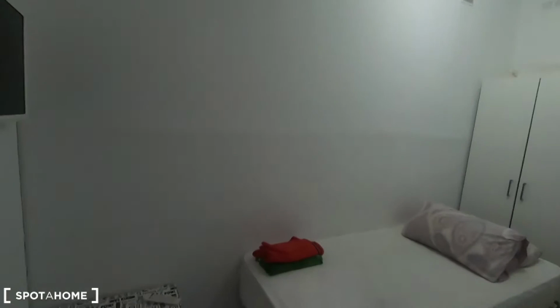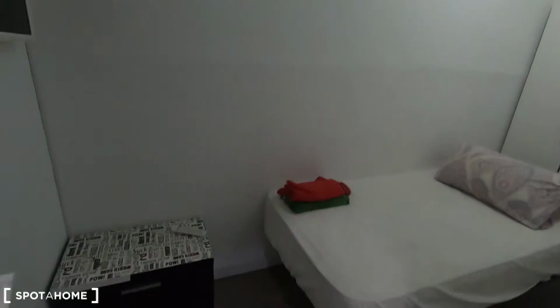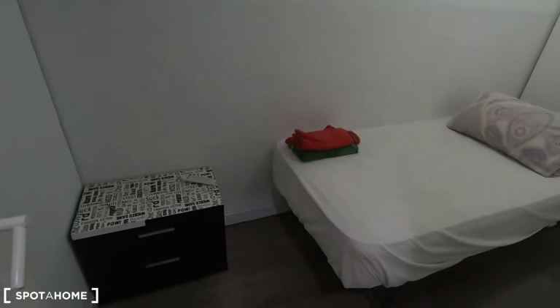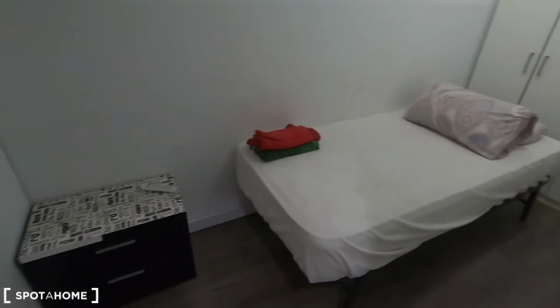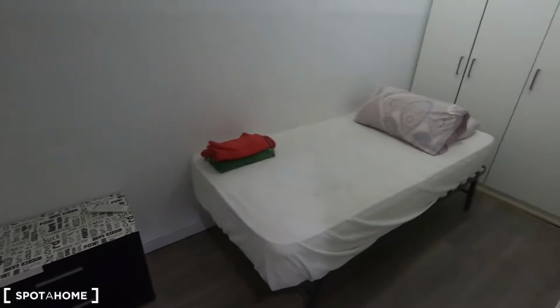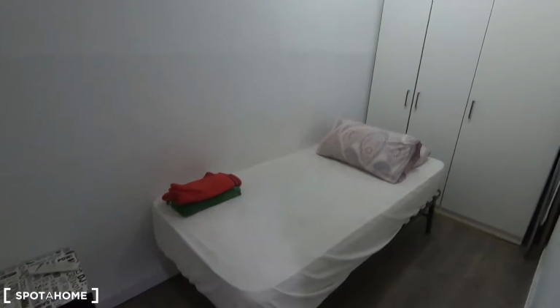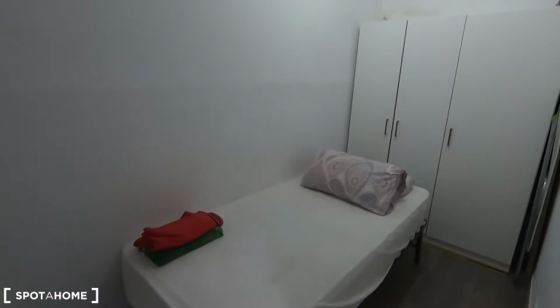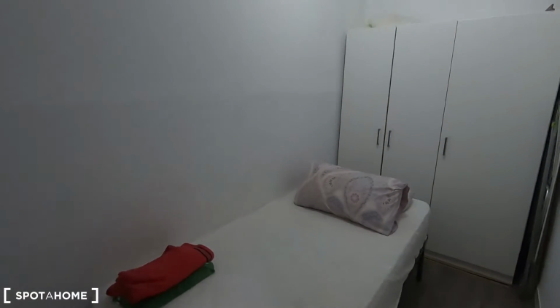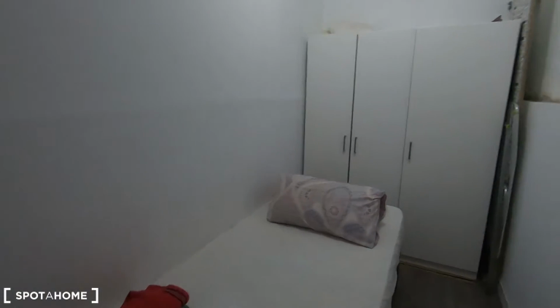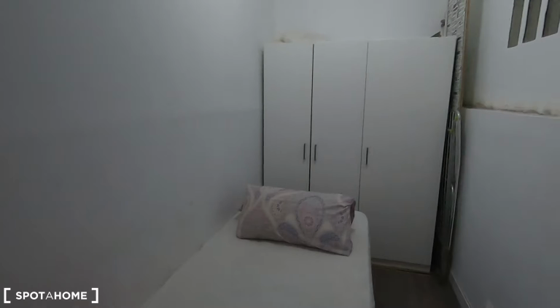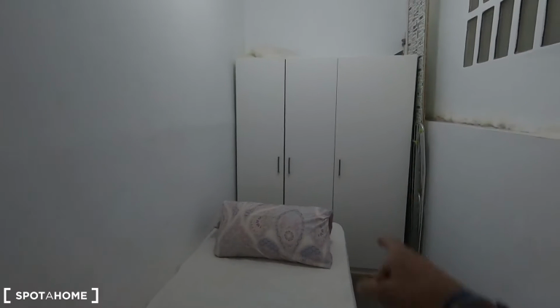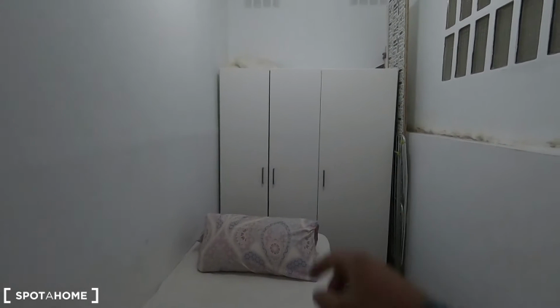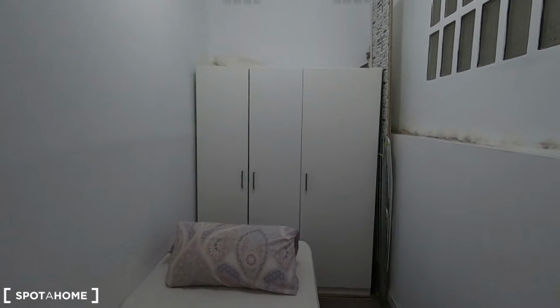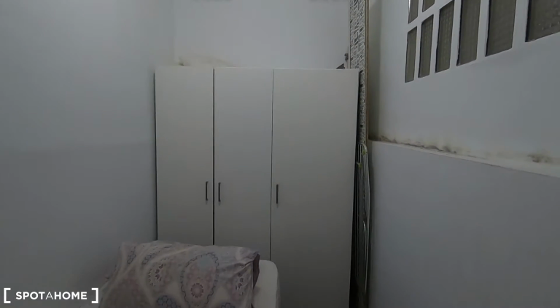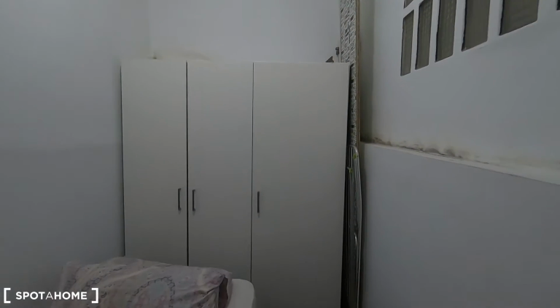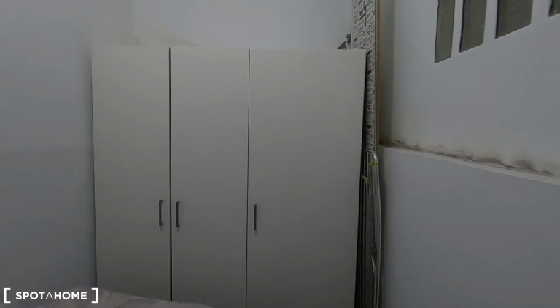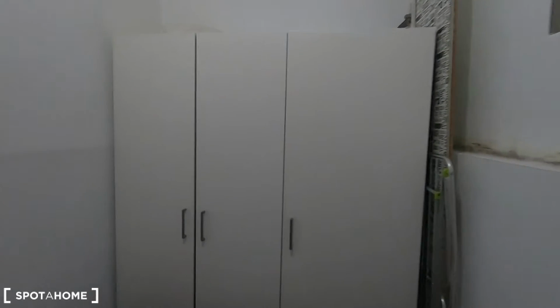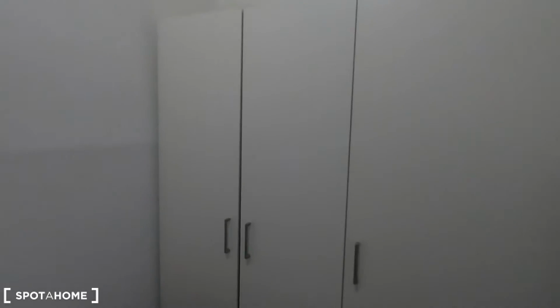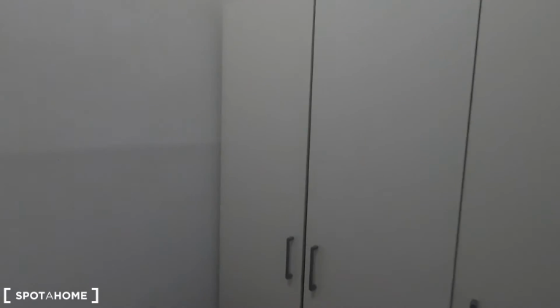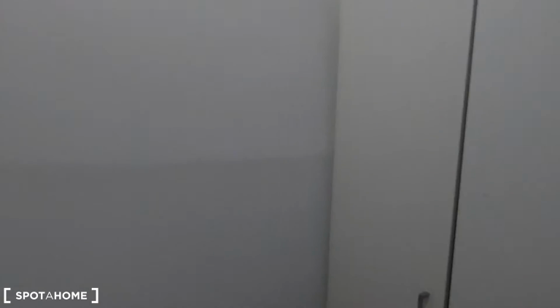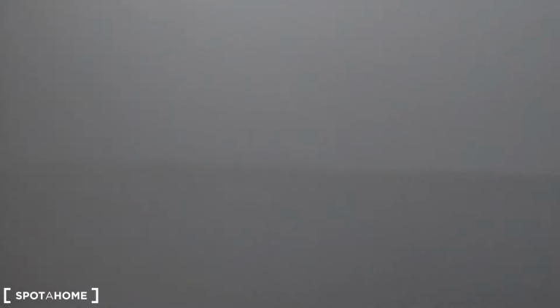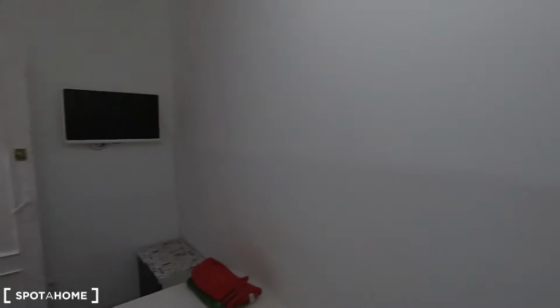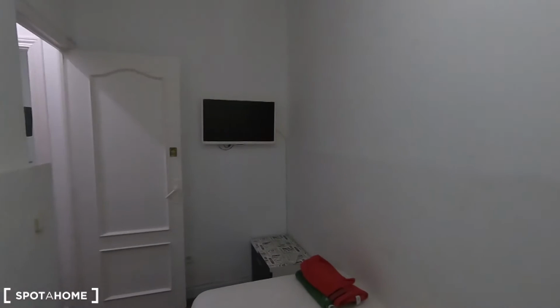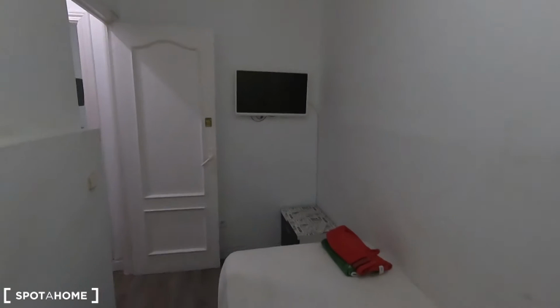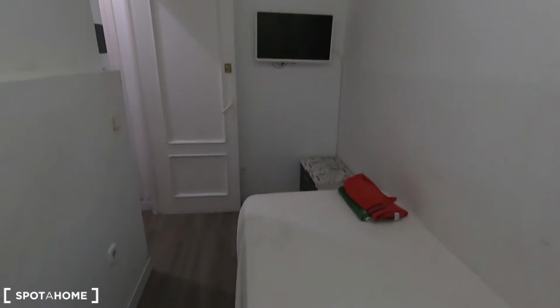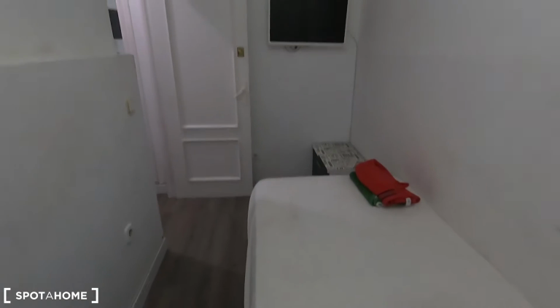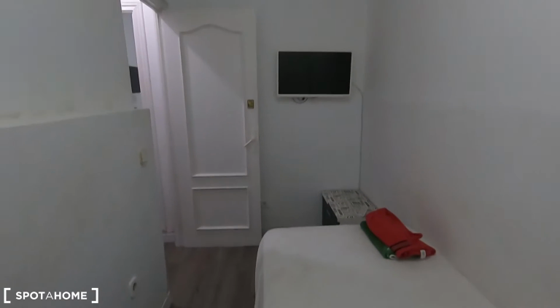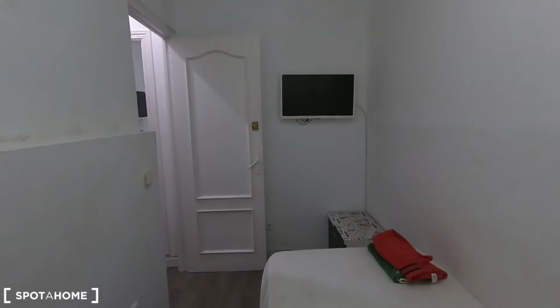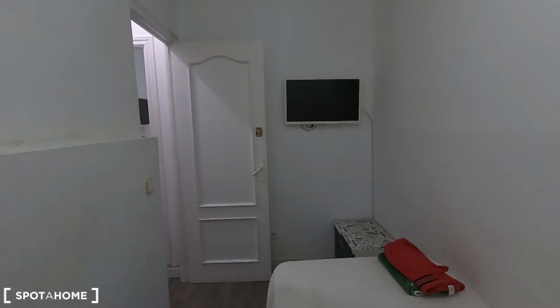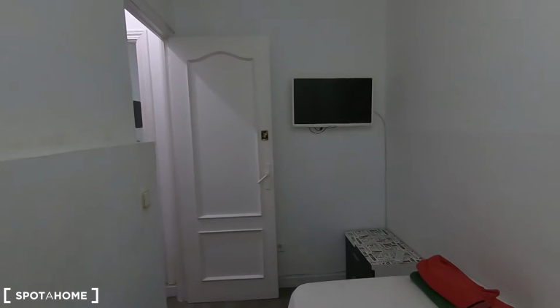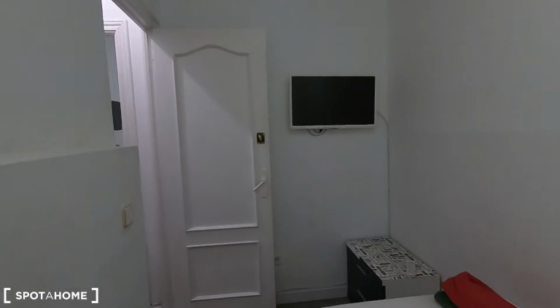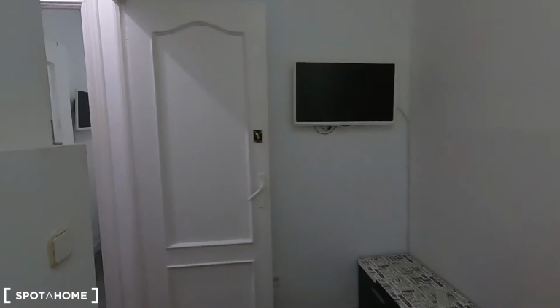This is bedroom number two. In this case, you get a single bed, you have your standalone wardrobe, there is no window in bedroom number two, and there is a television.